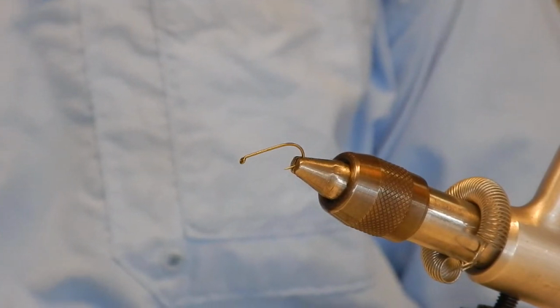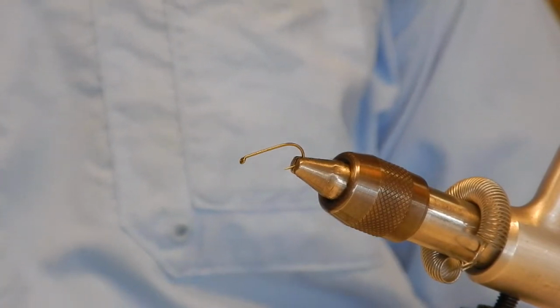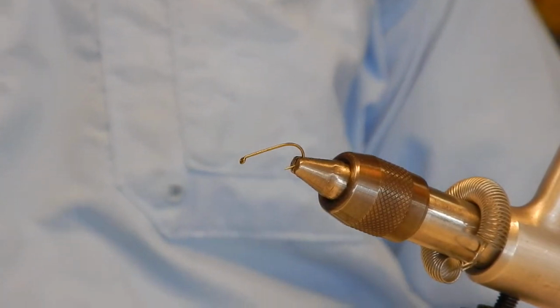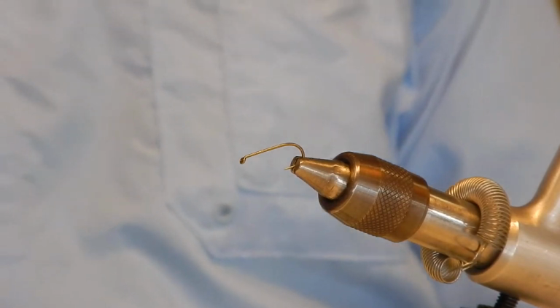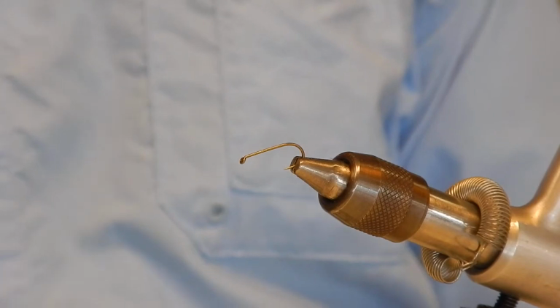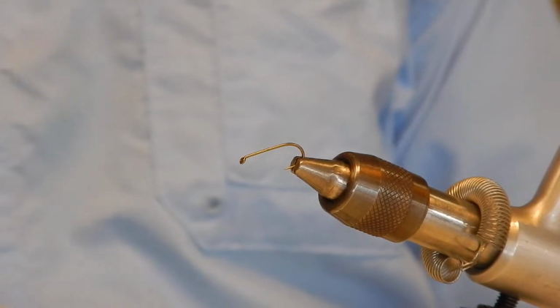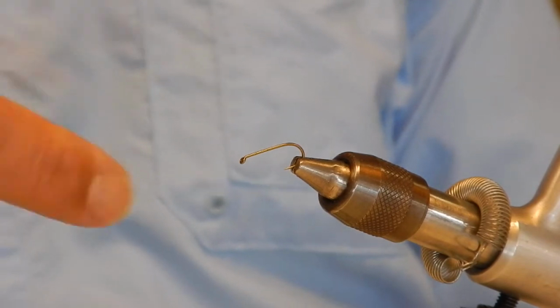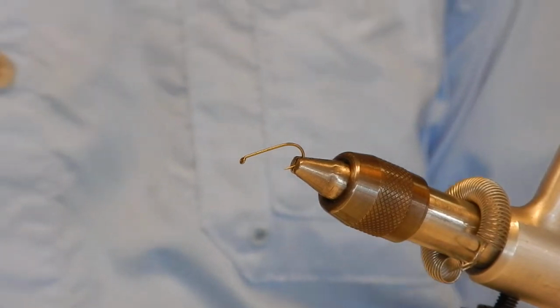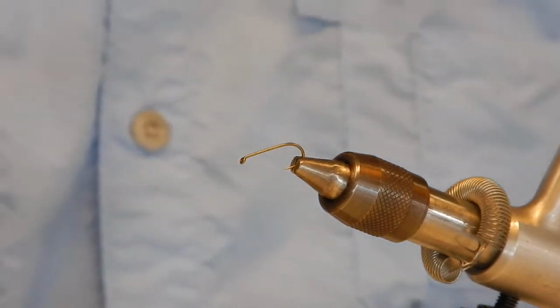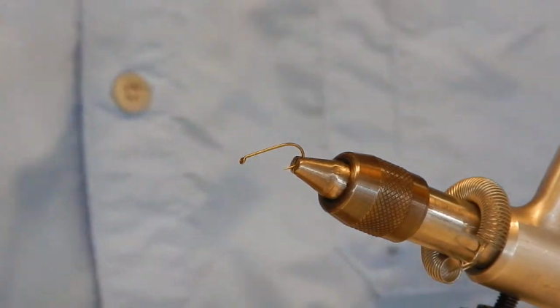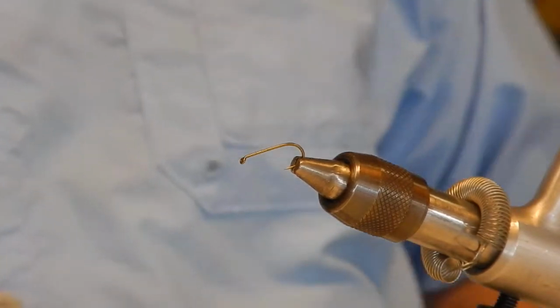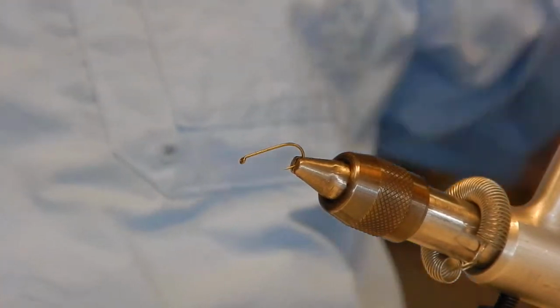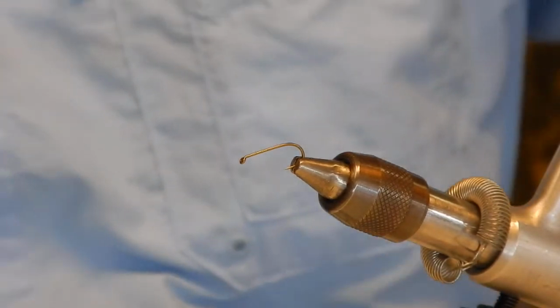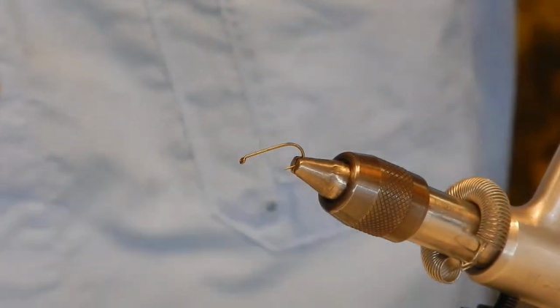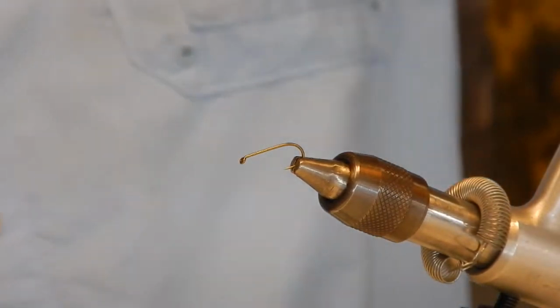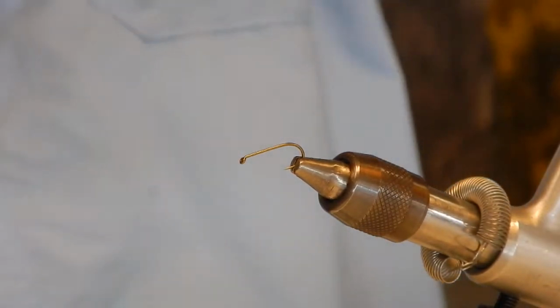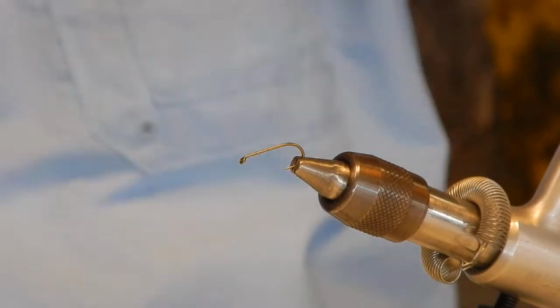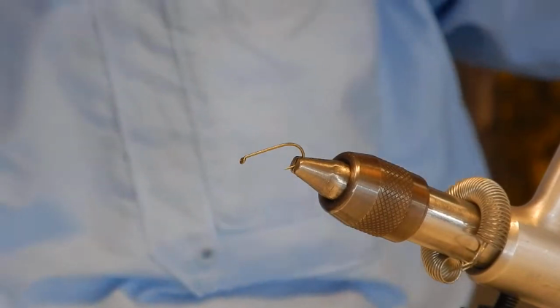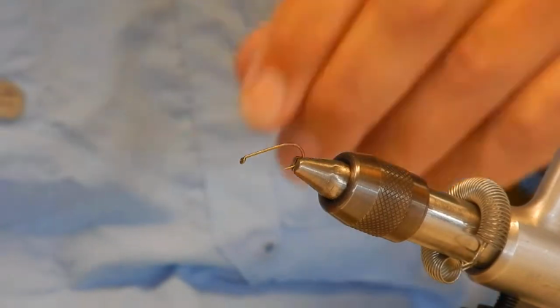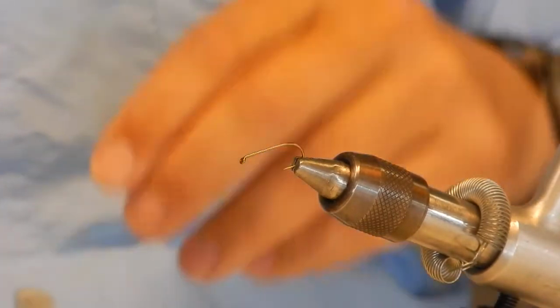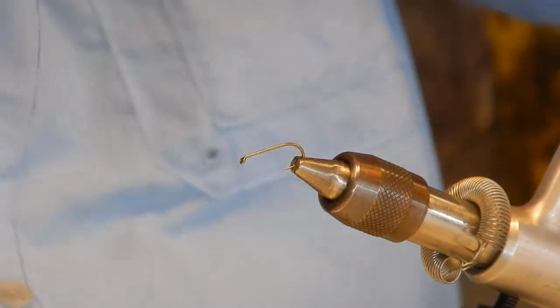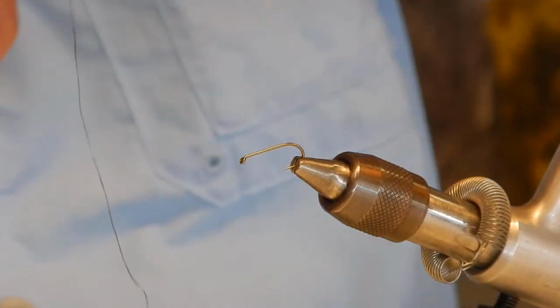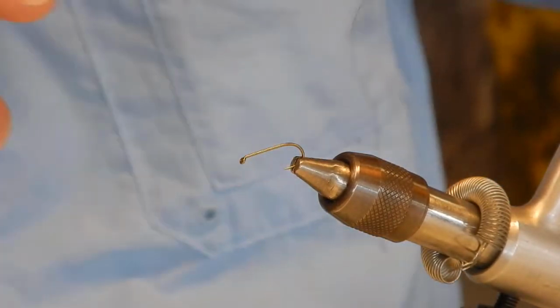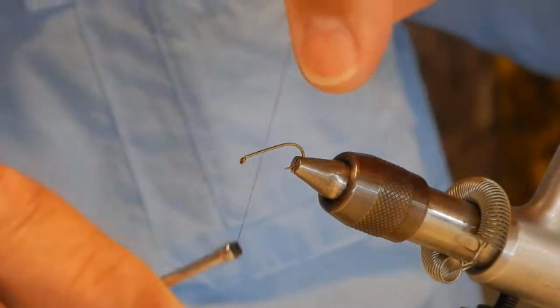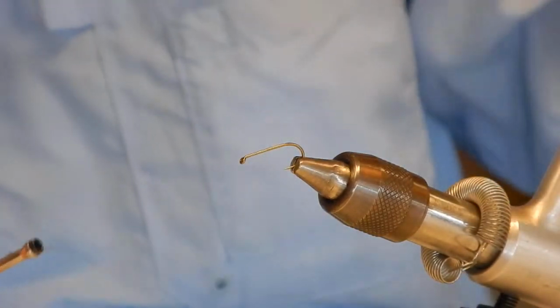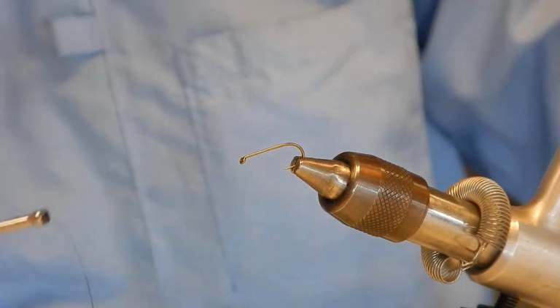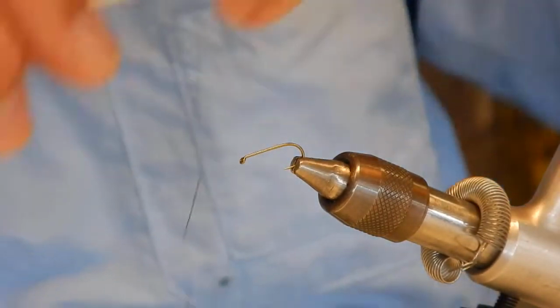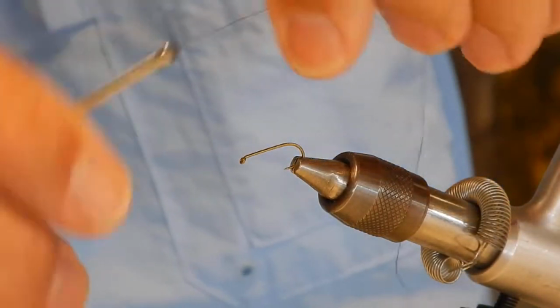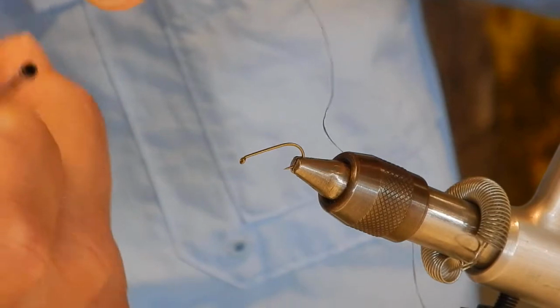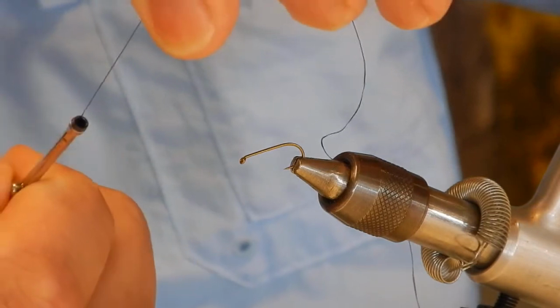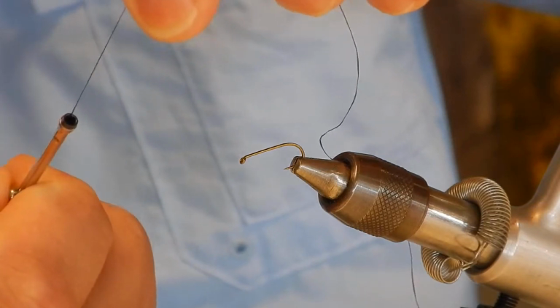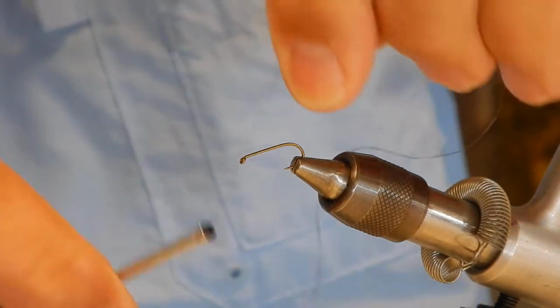Instead of using a wine color mahogany thread, I'm going to use a brown thread. This is some 70 denier UTC.